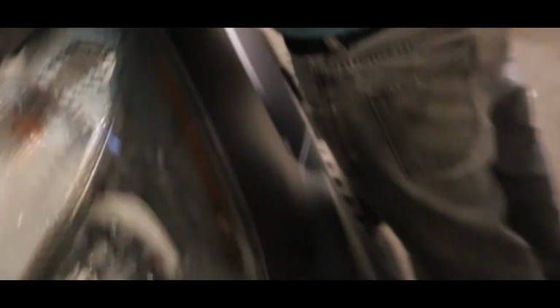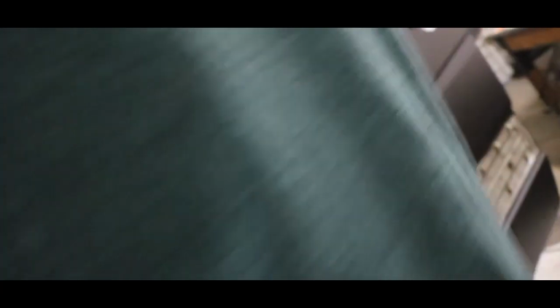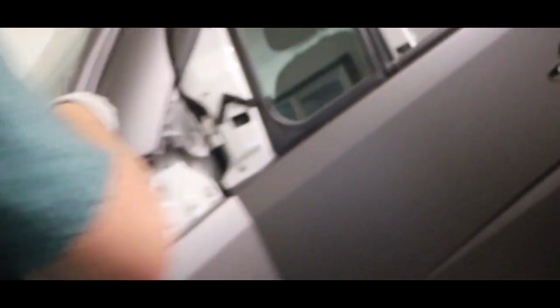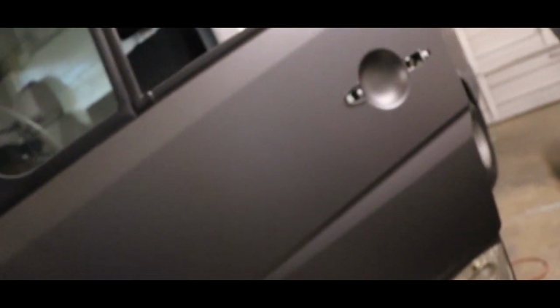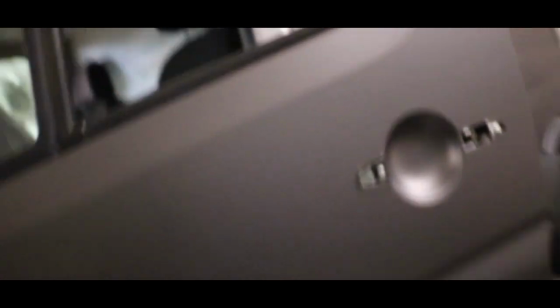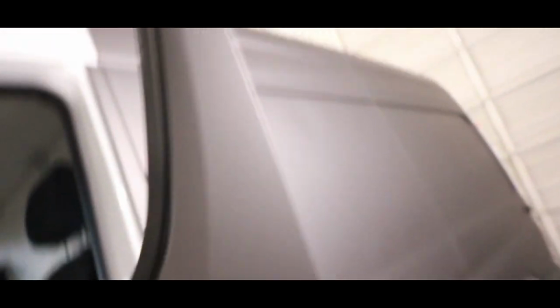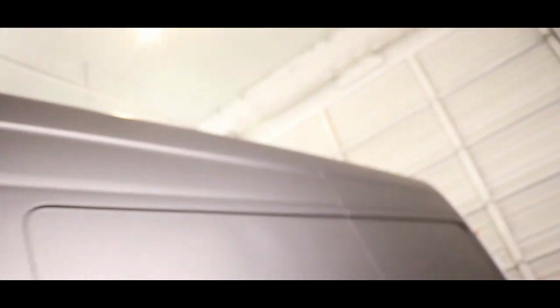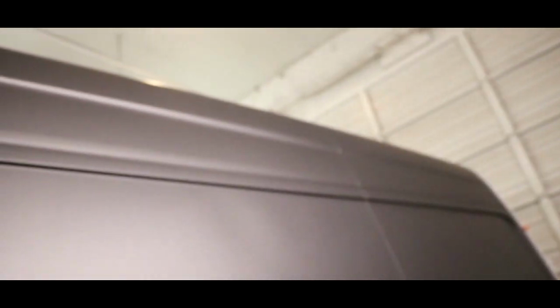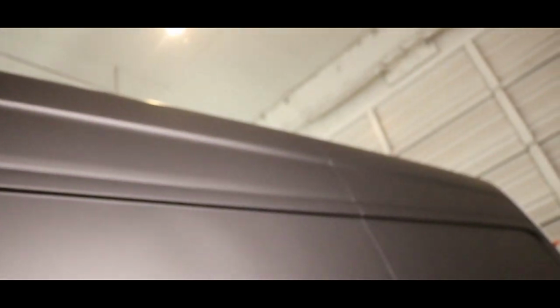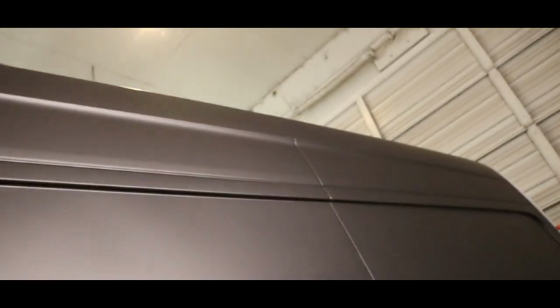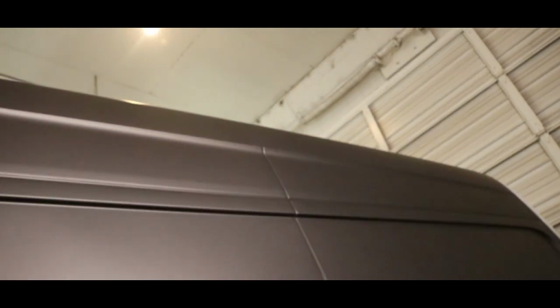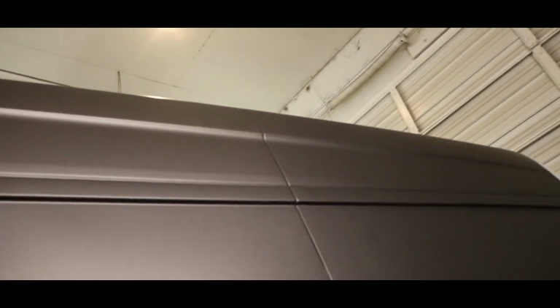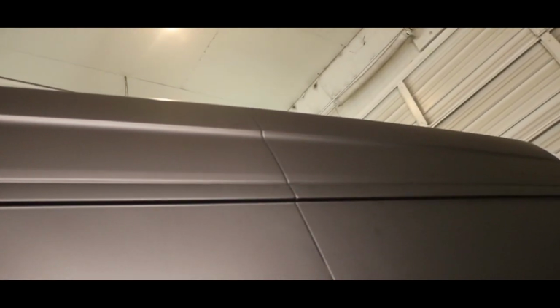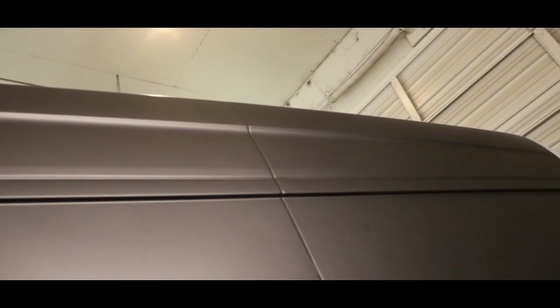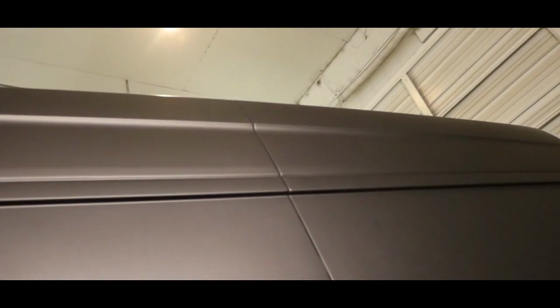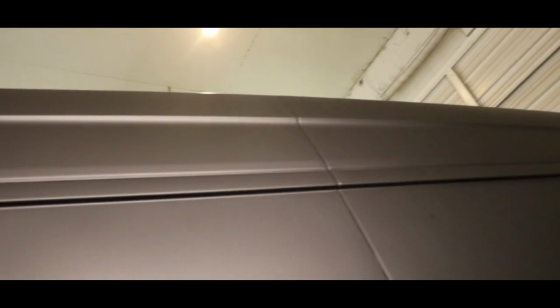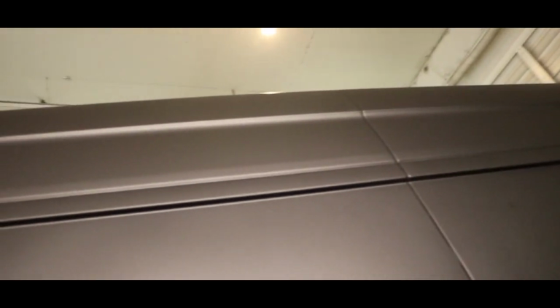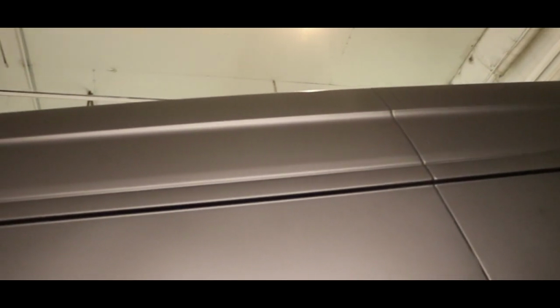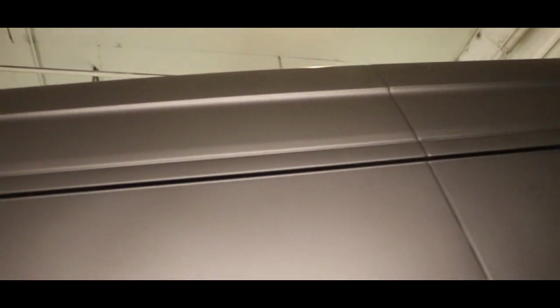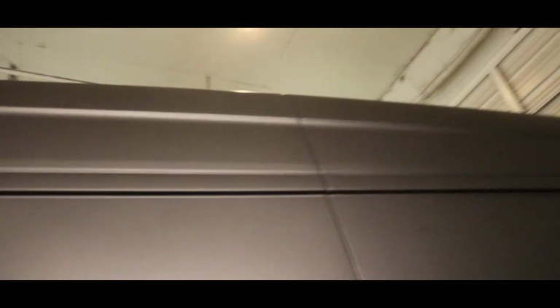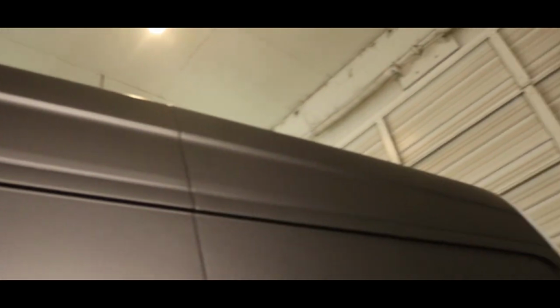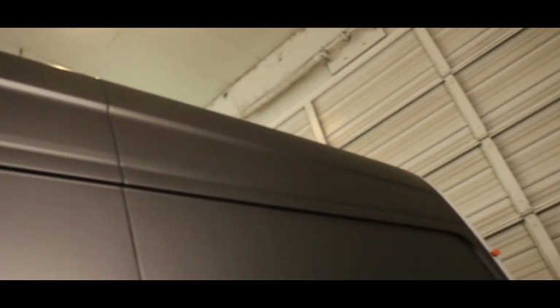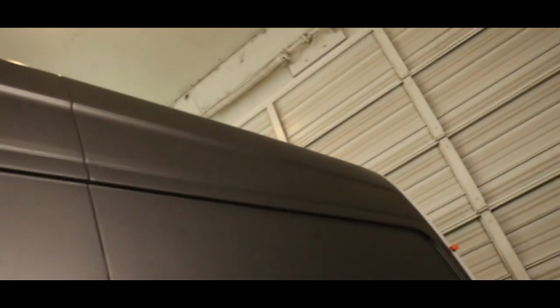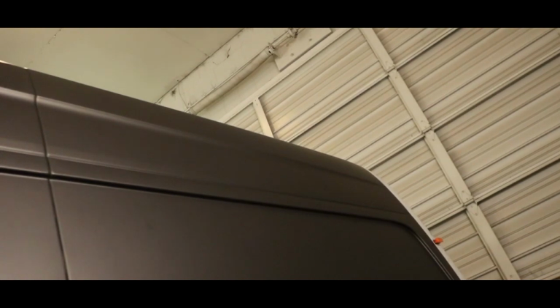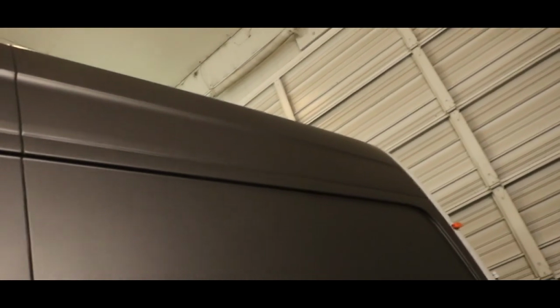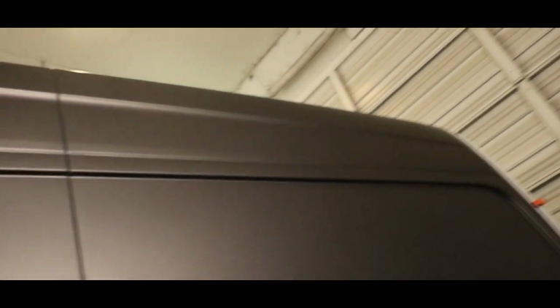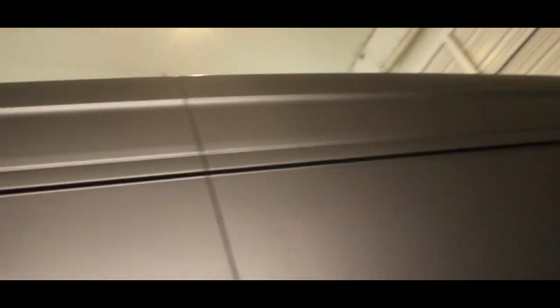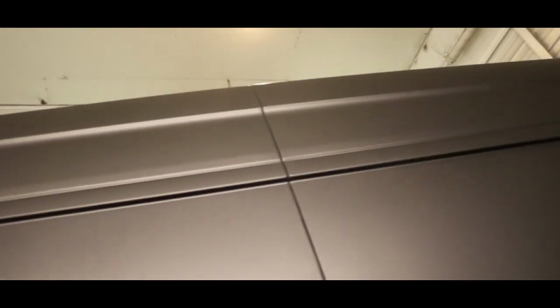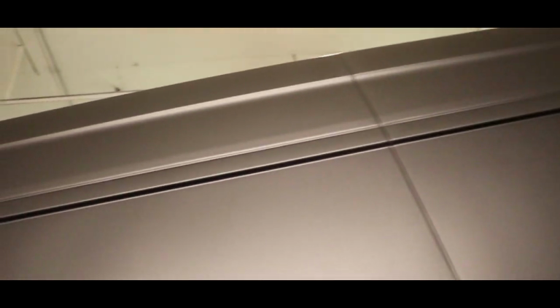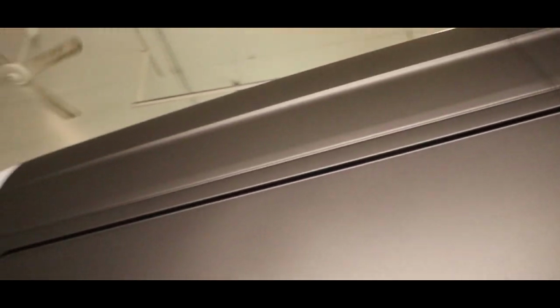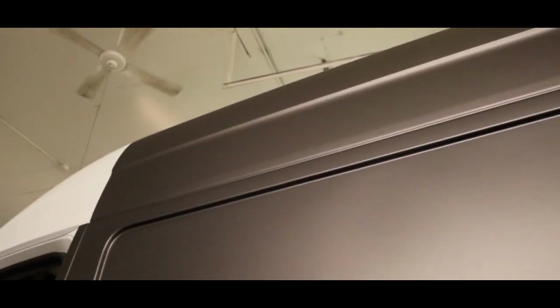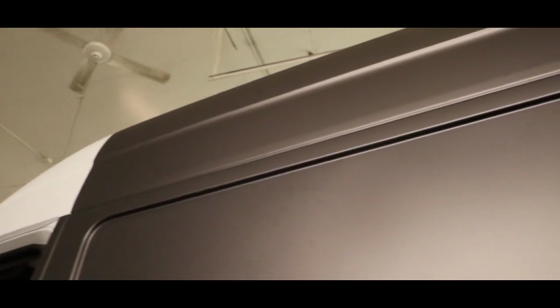If you look at this body, it's pretty hard to see a seam. Obviously if you get up close you can see it, but to the naked eye, no one's really gonna notice that seam.